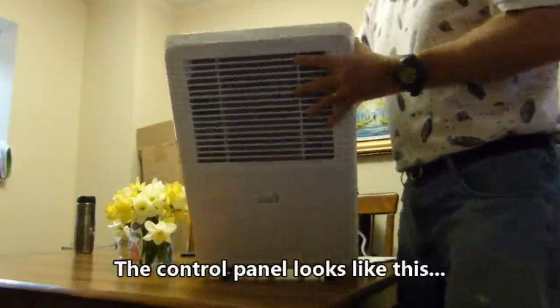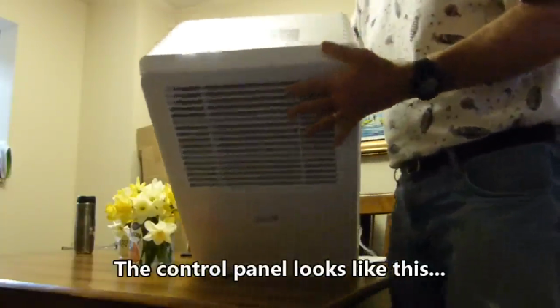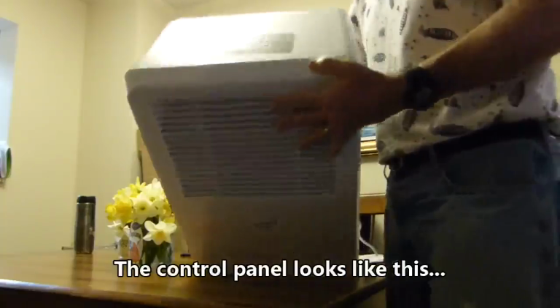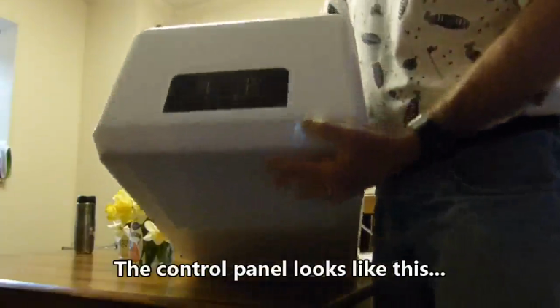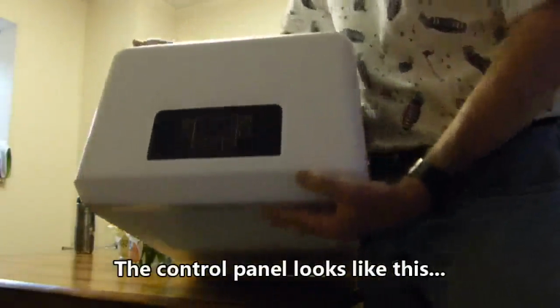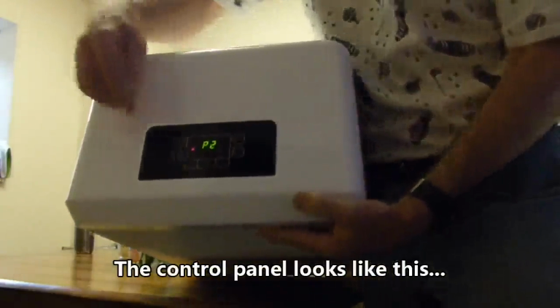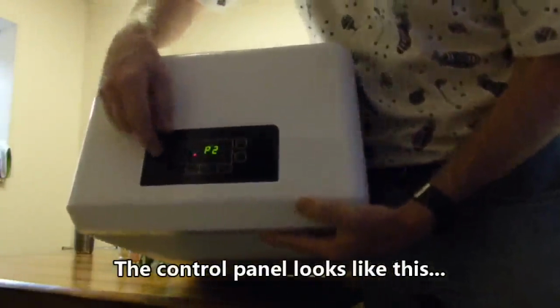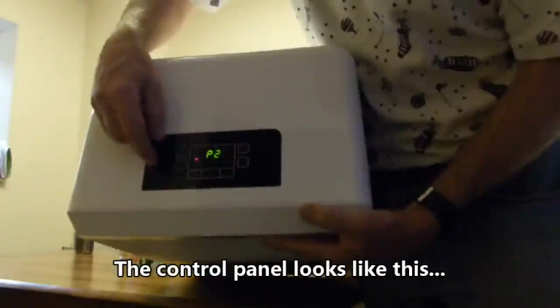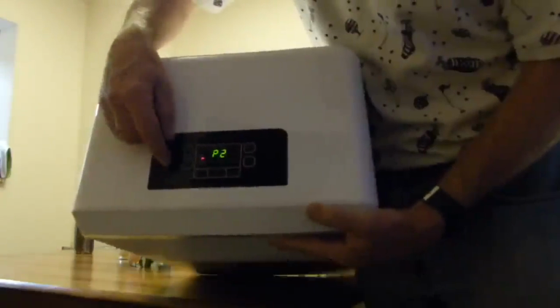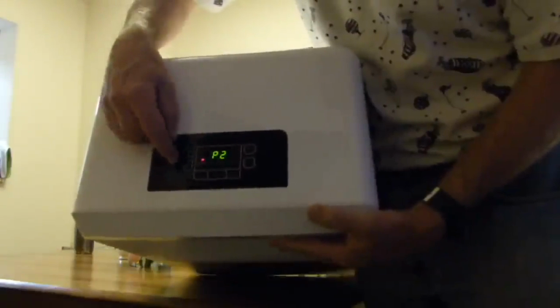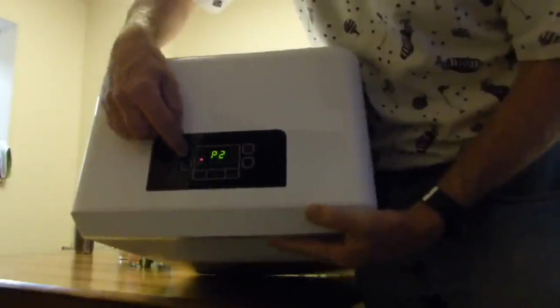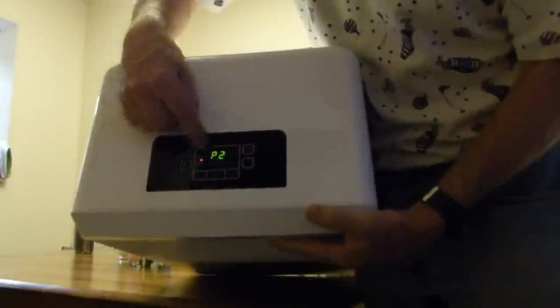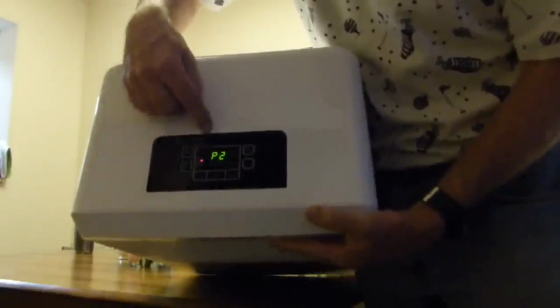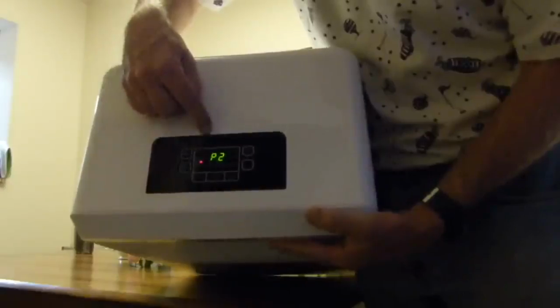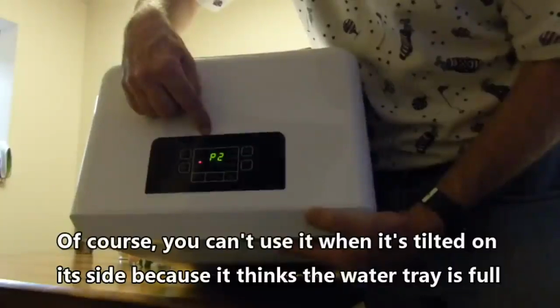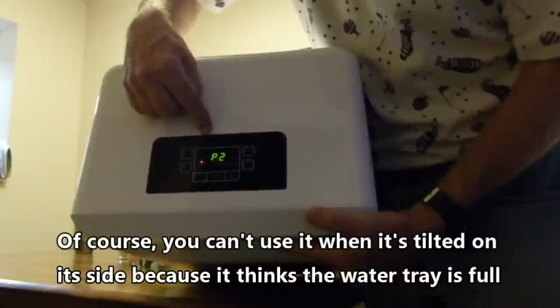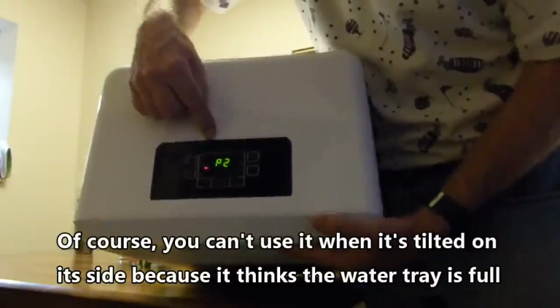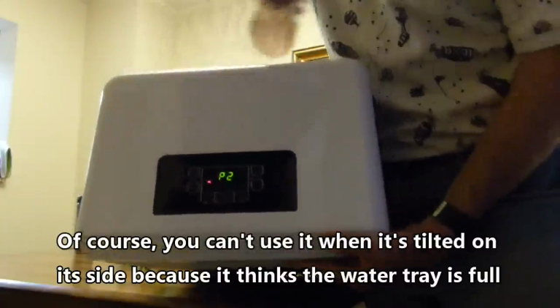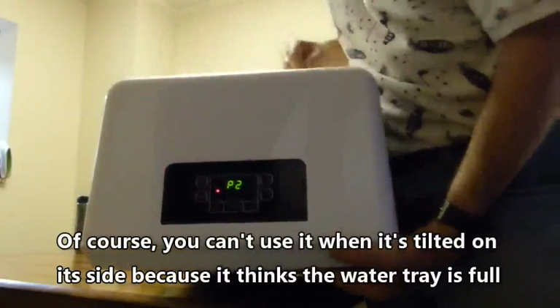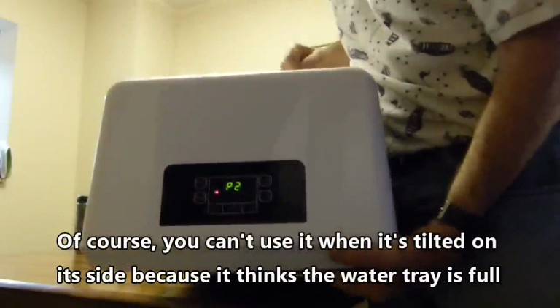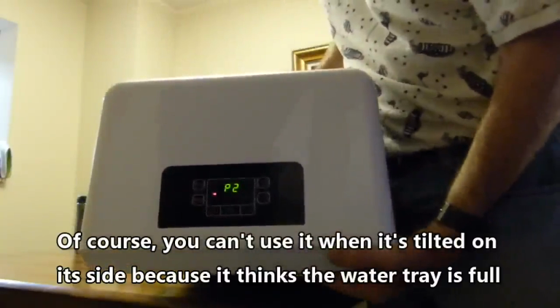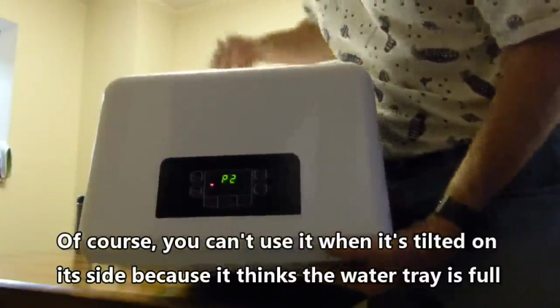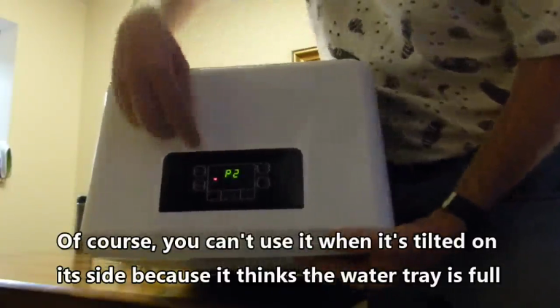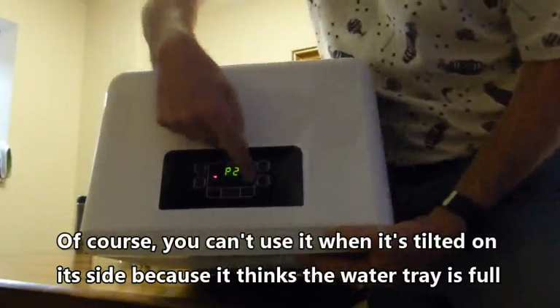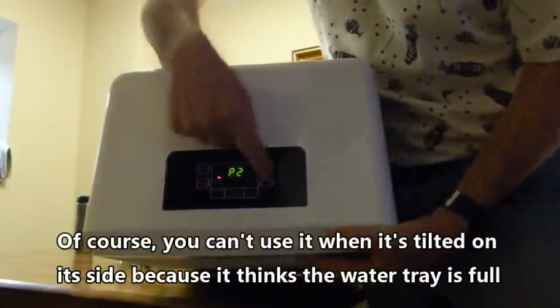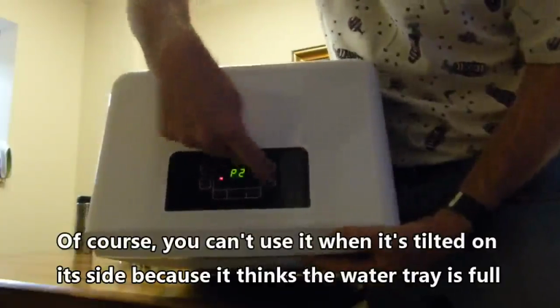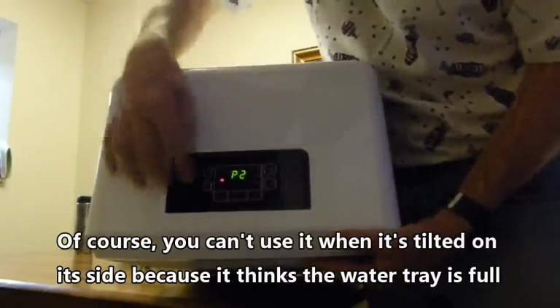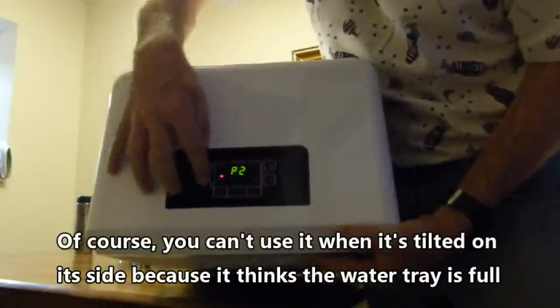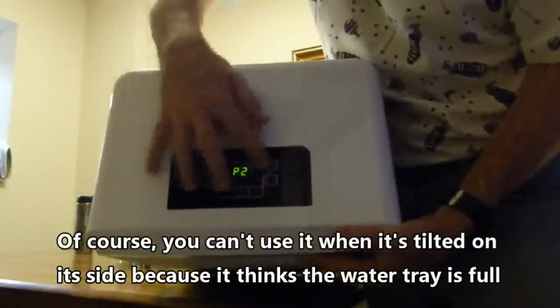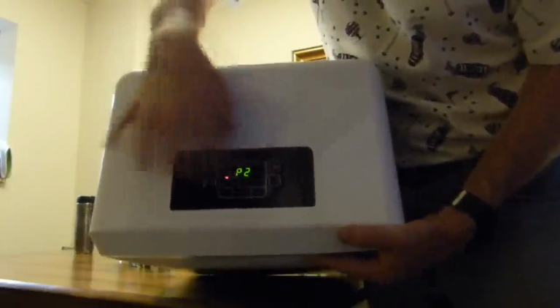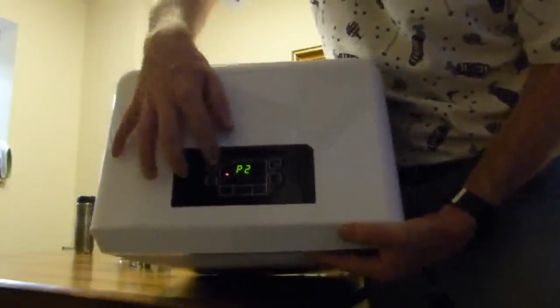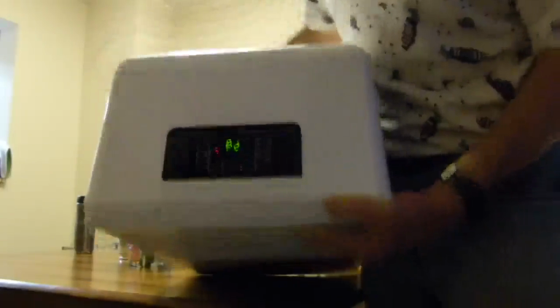Control panel looks like this. Of course, you can't actually use it when it's tilted on its side because it thinks the water is full. But all the buttons are up here.